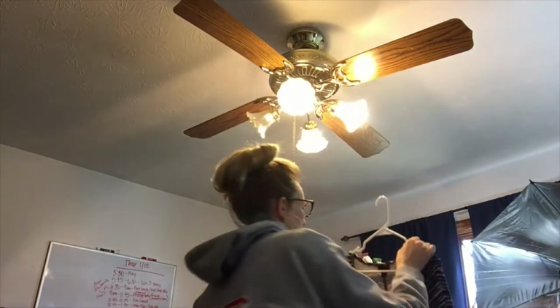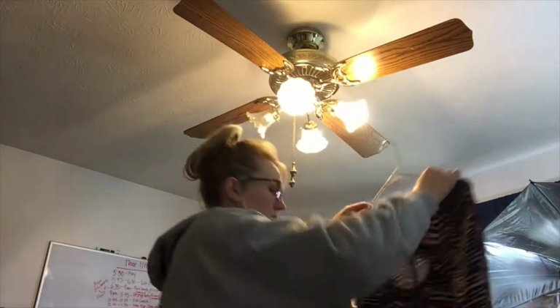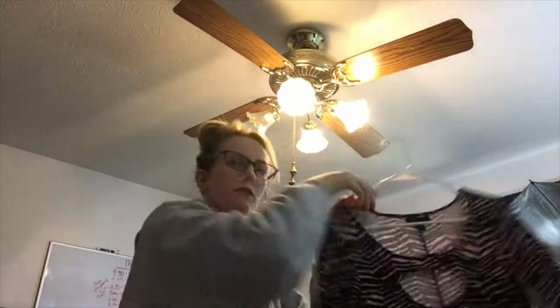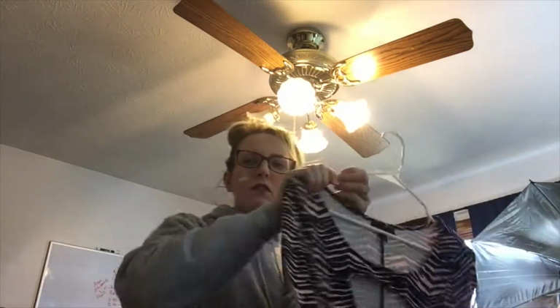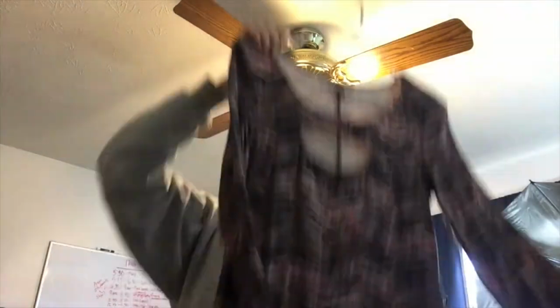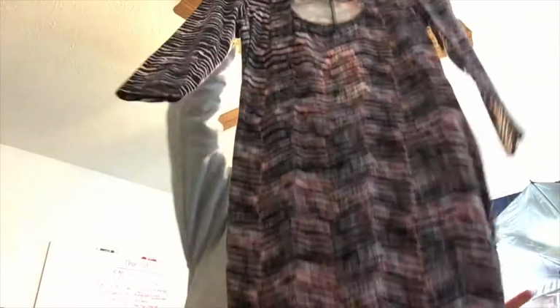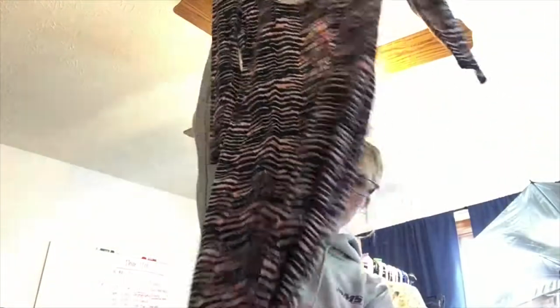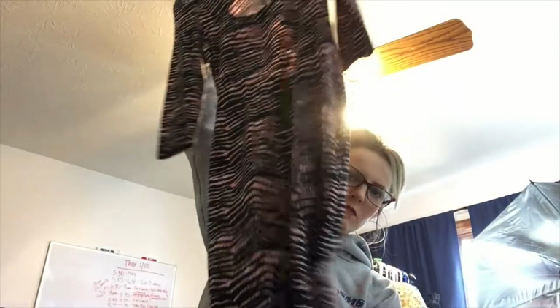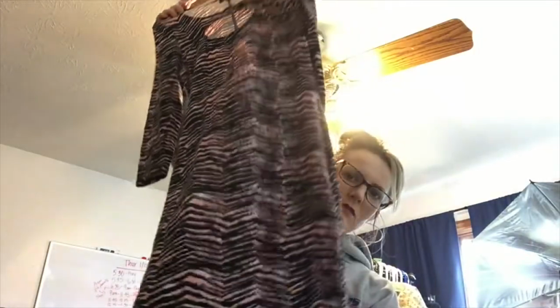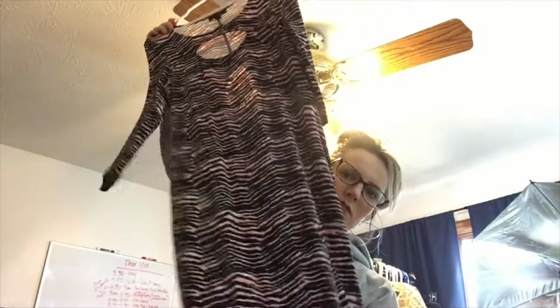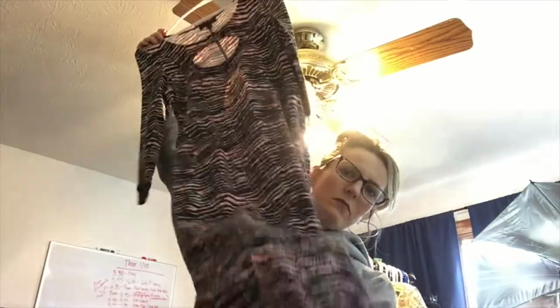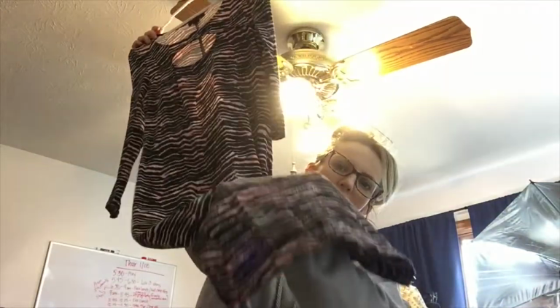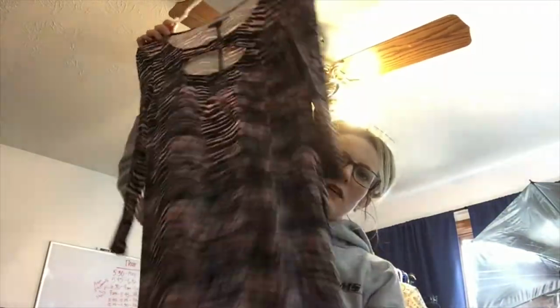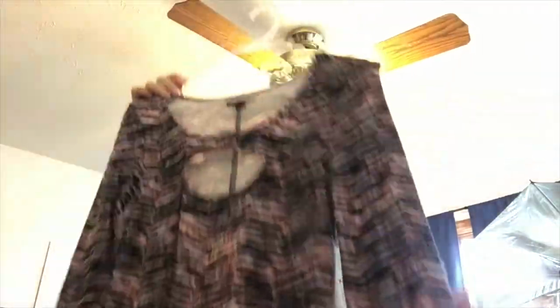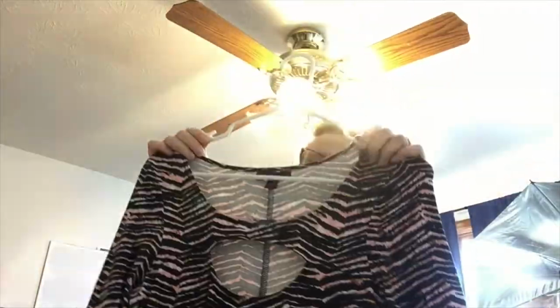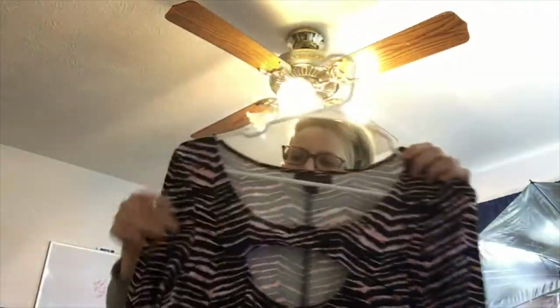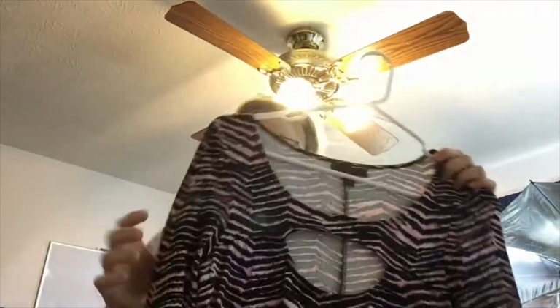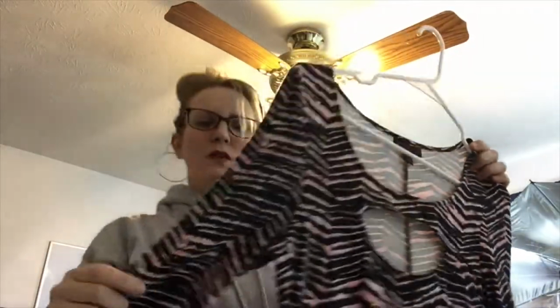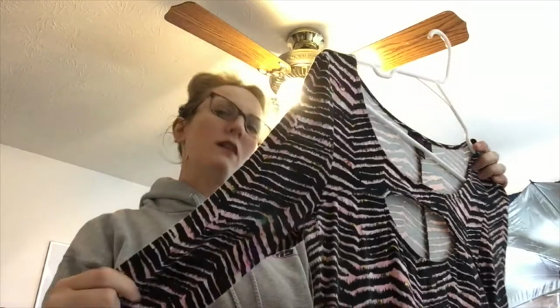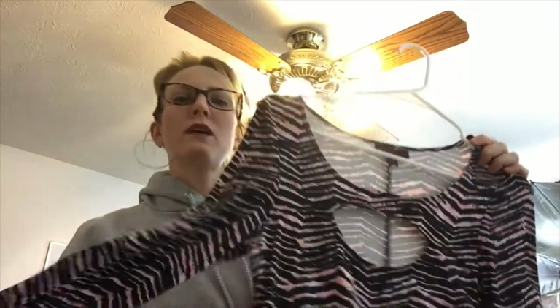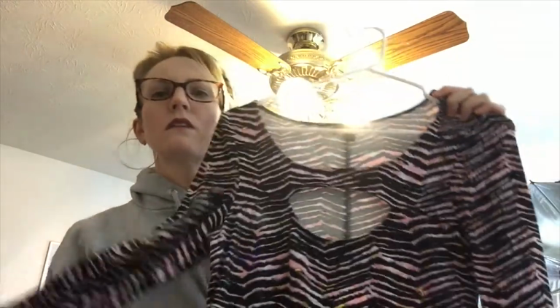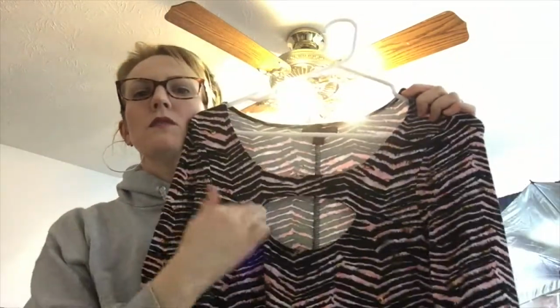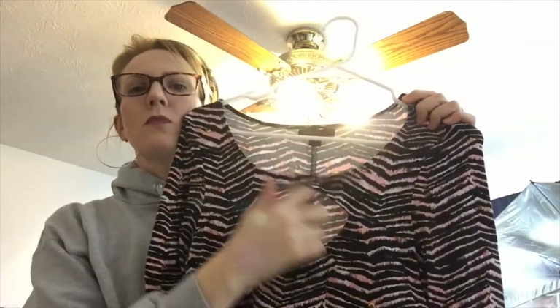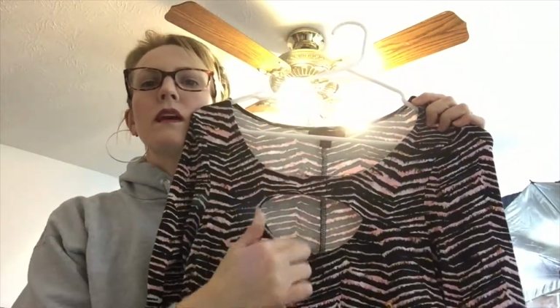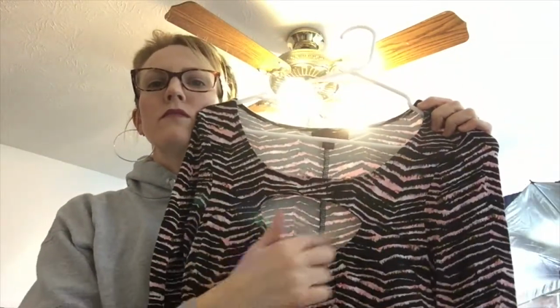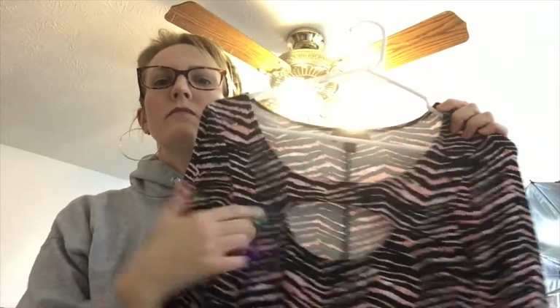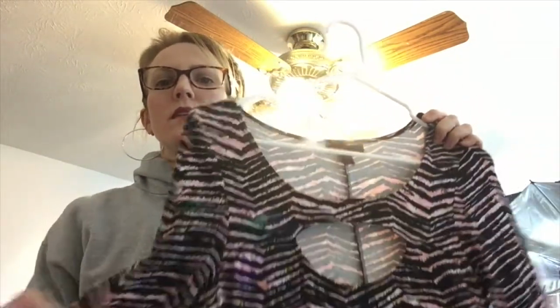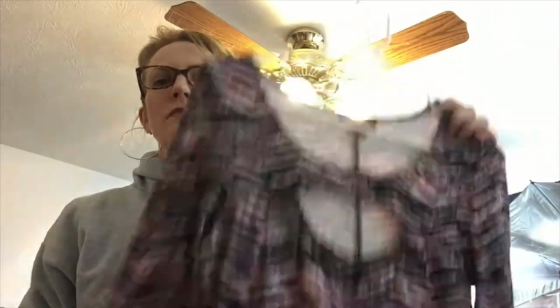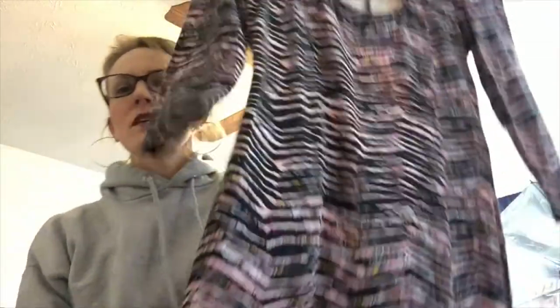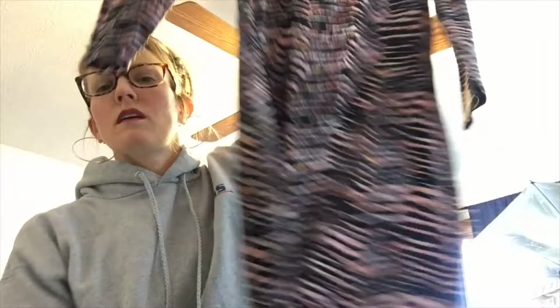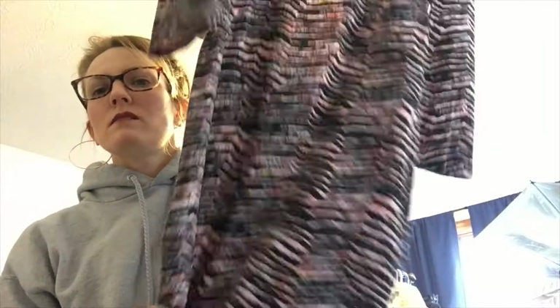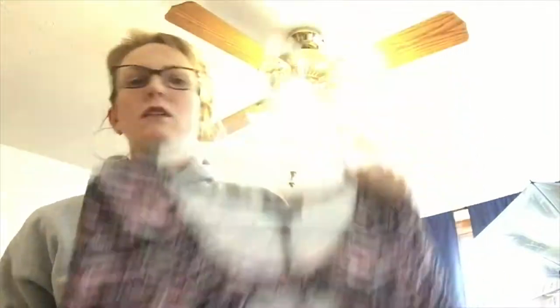This is Material Girl, which I believe is Madonna's daughter's brand. It's a size large with a zebra pink print and an open cutout in the front. Really cute.